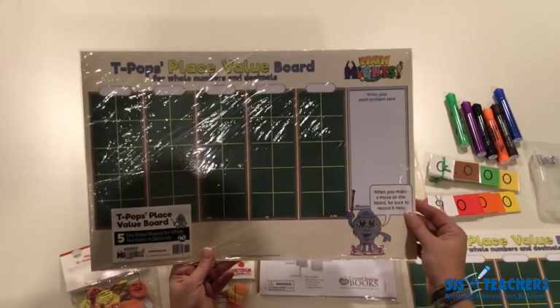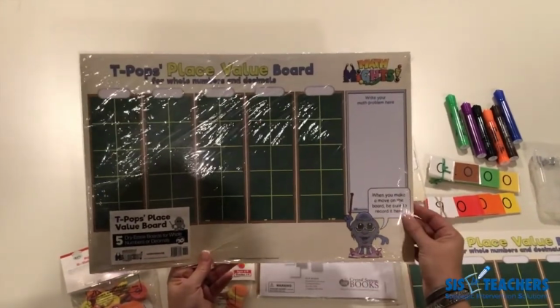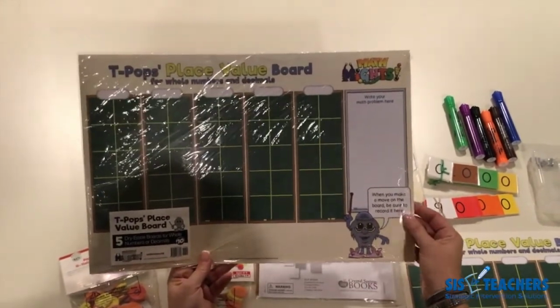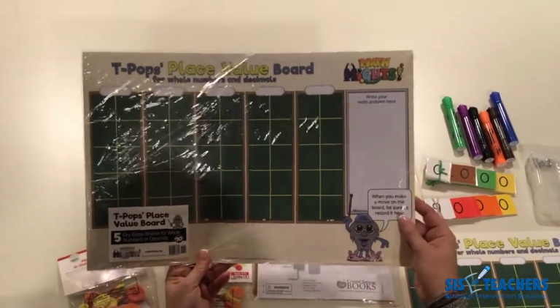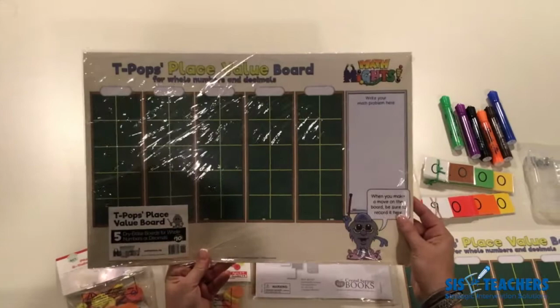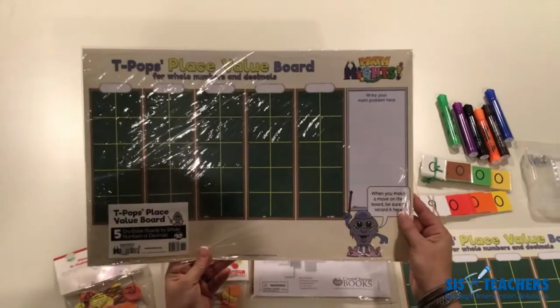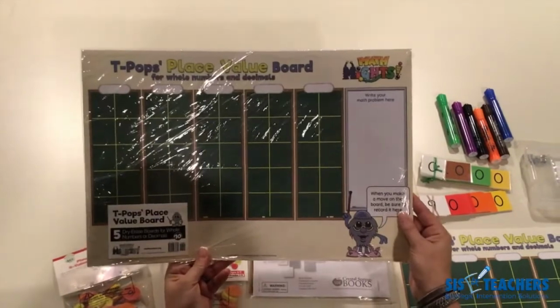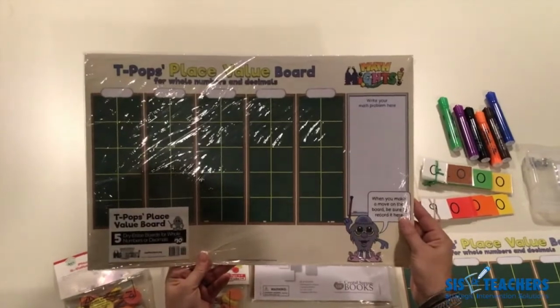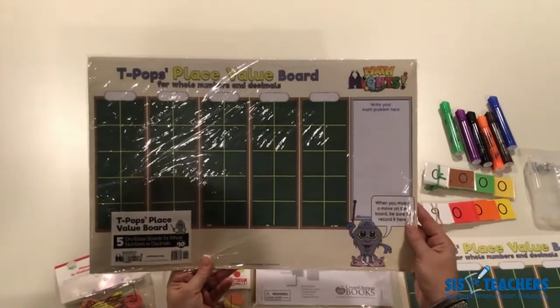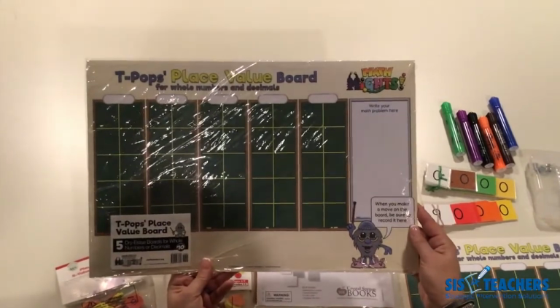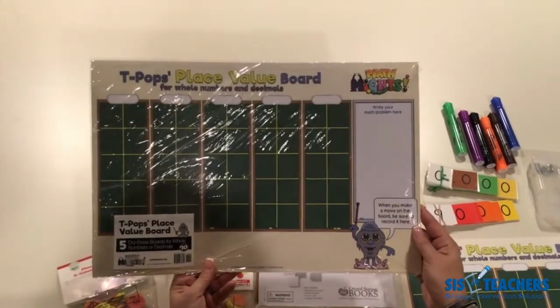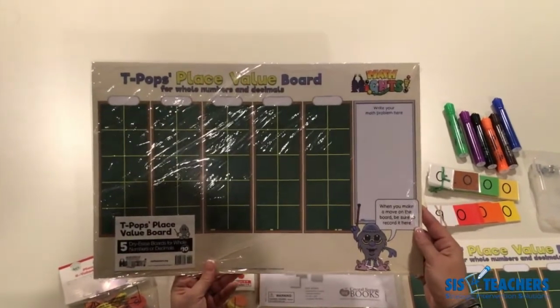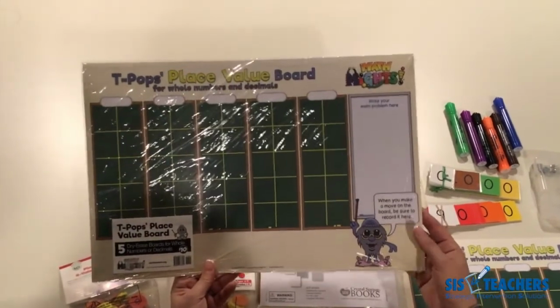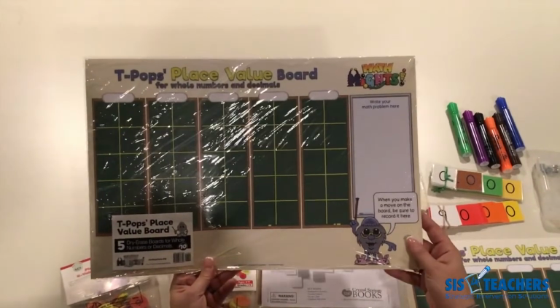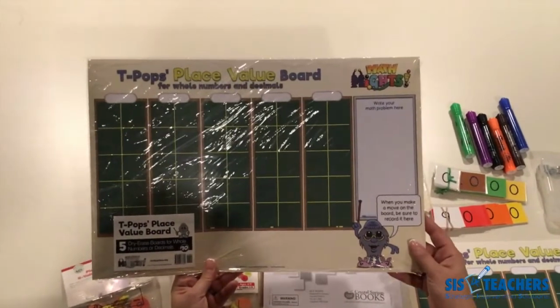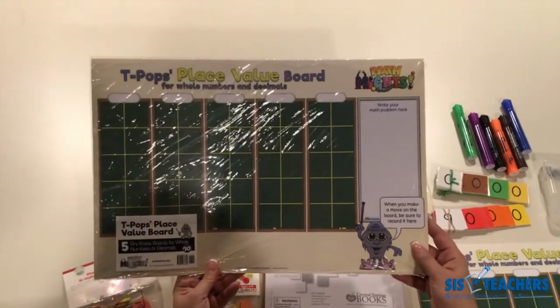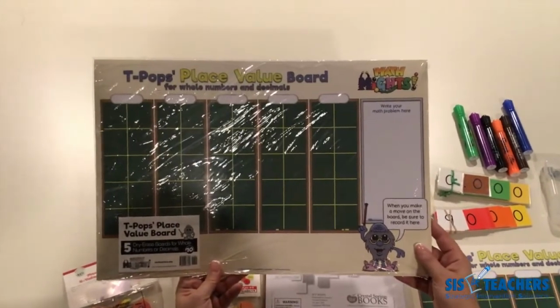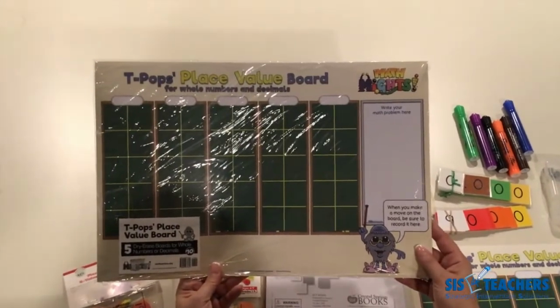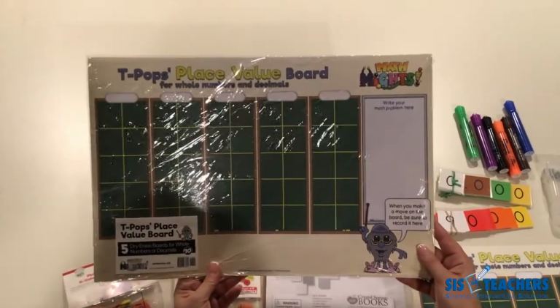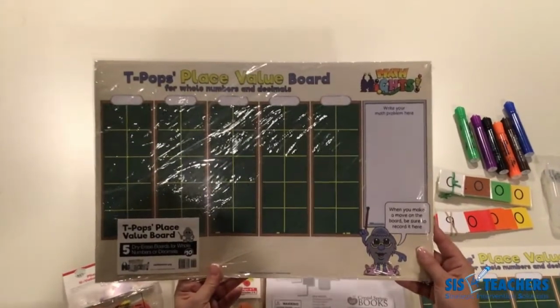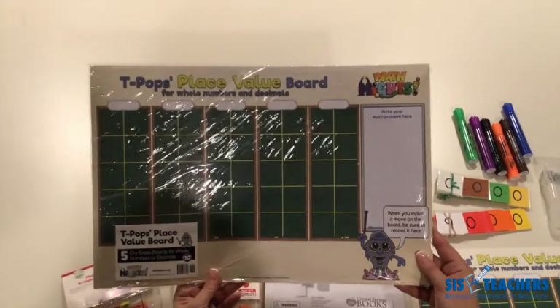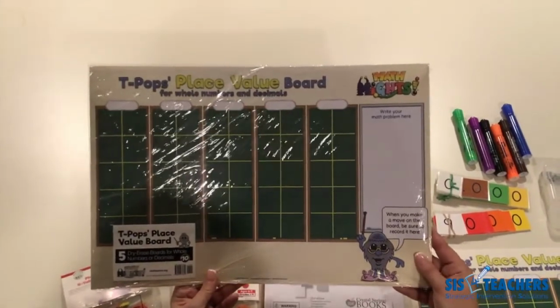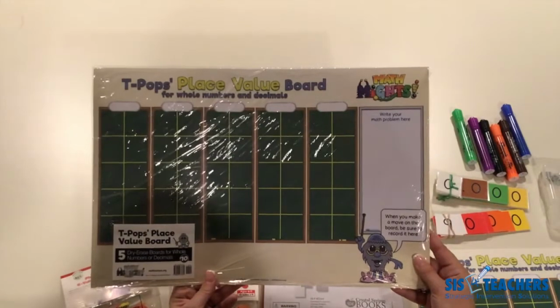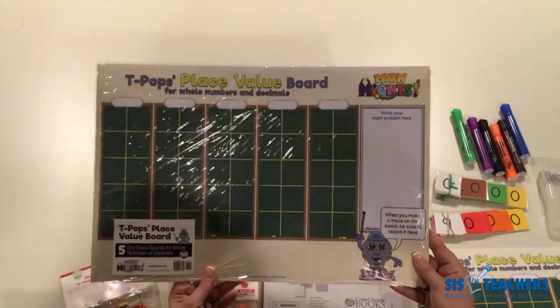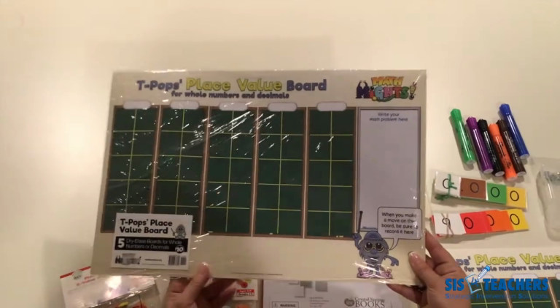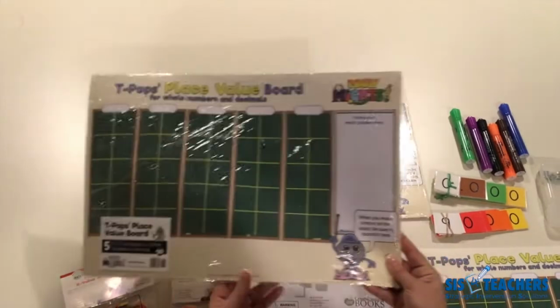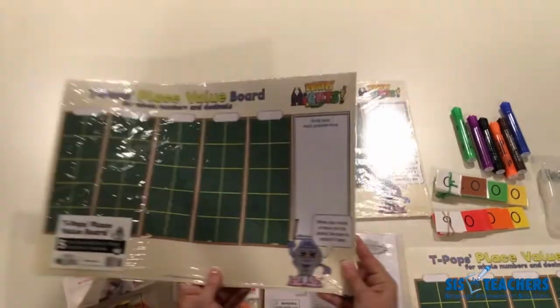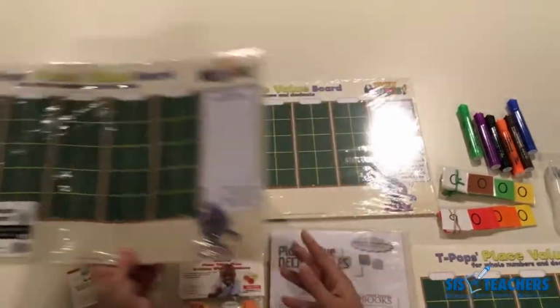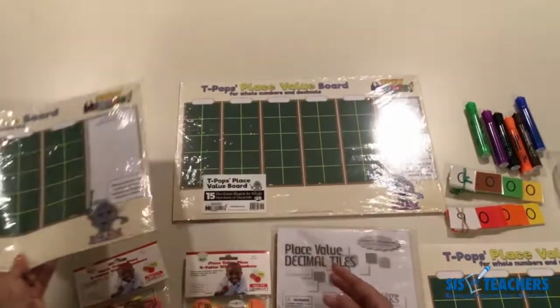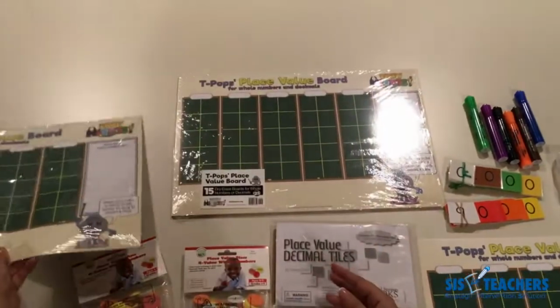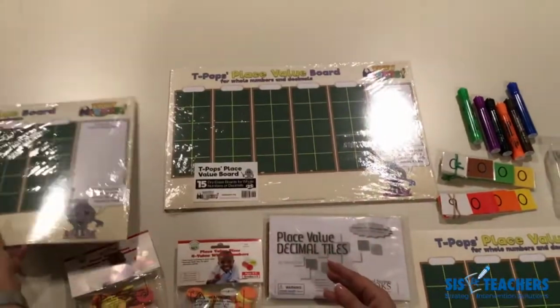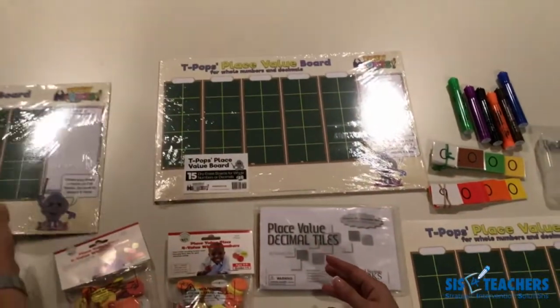They're dry erase. So if you're just working with a small group — maybe an intervention group, a guided math group, or in special education — the set of five that we sell is really perfect for a small group.